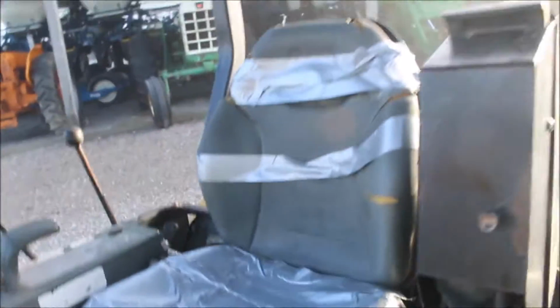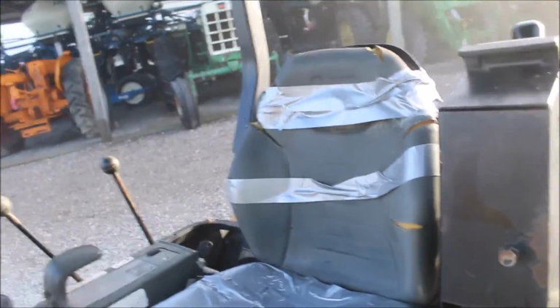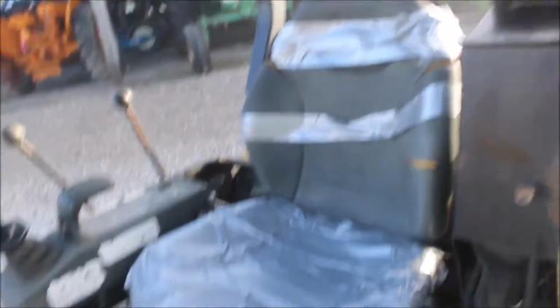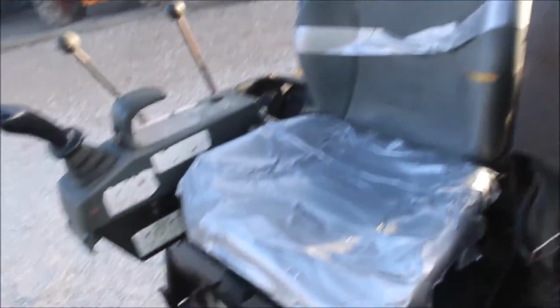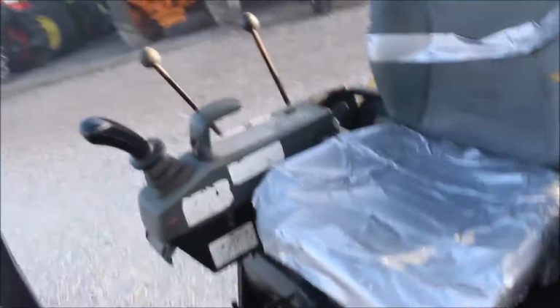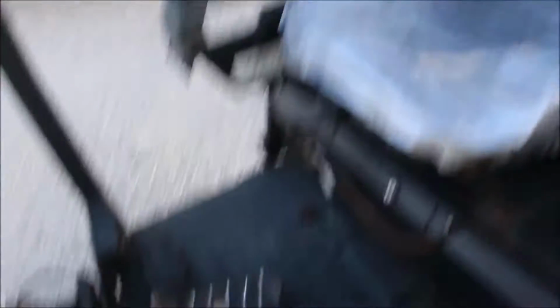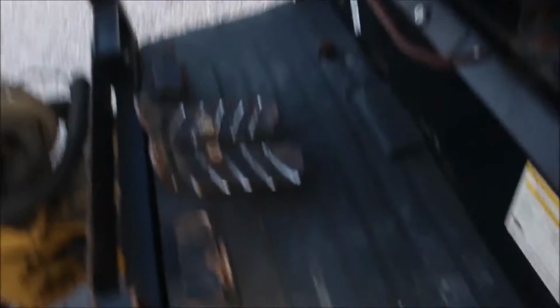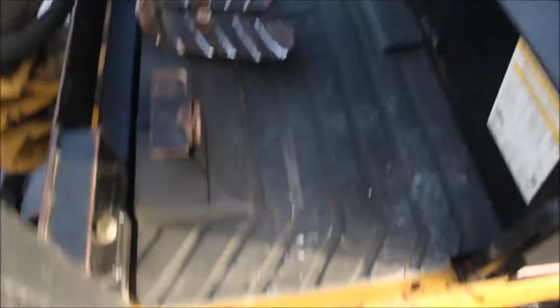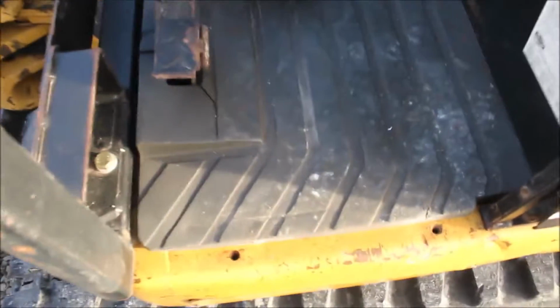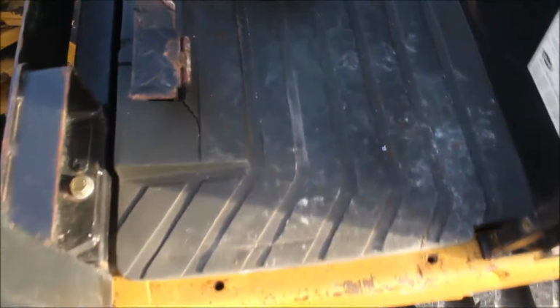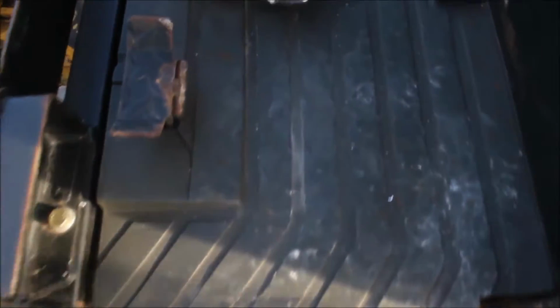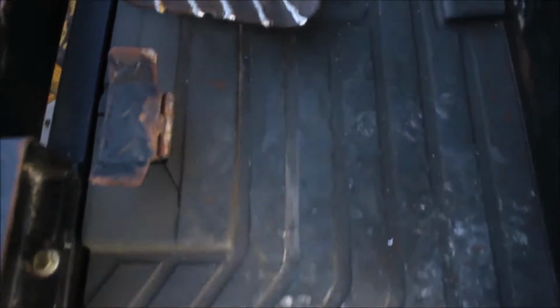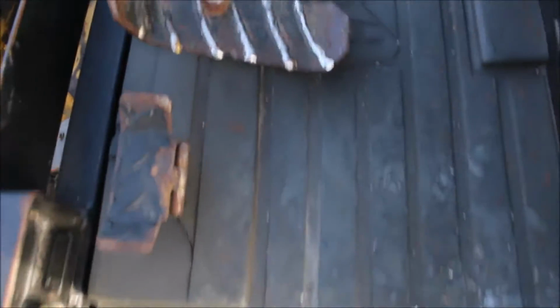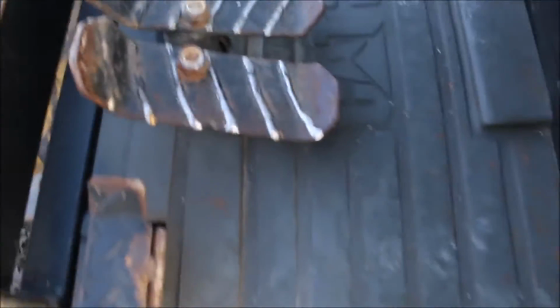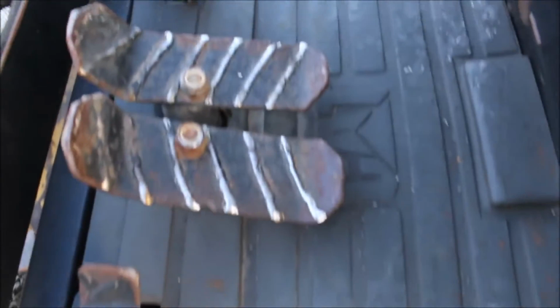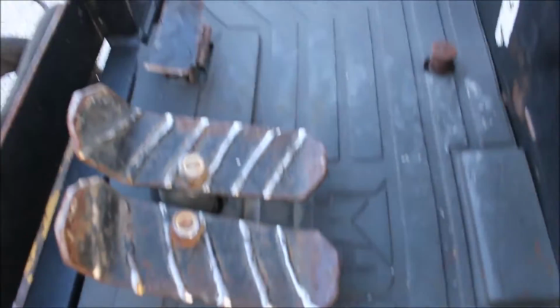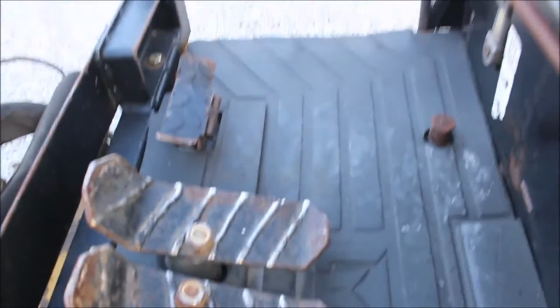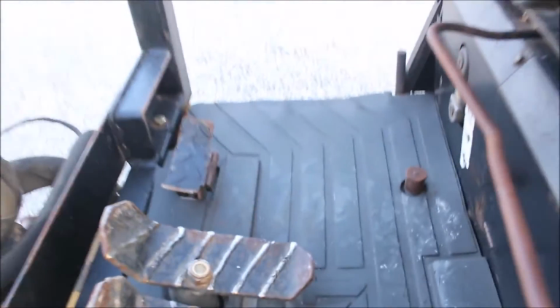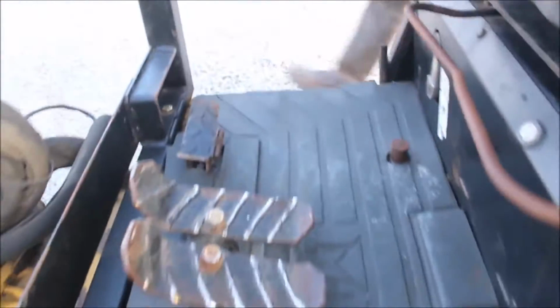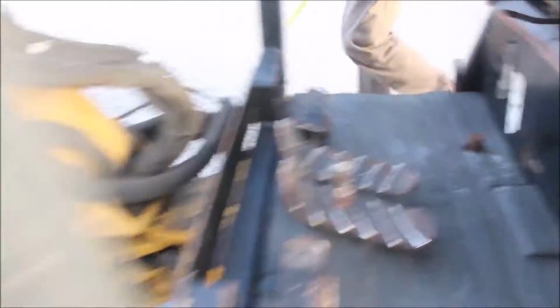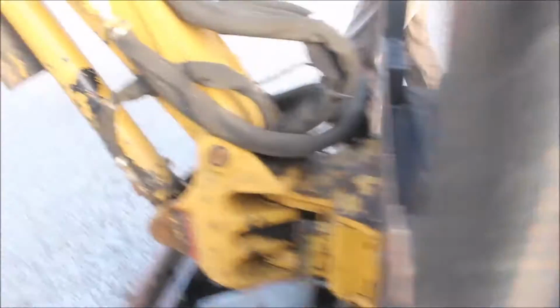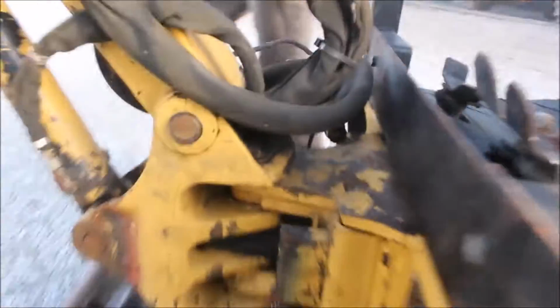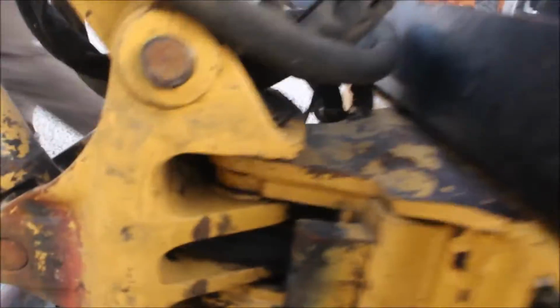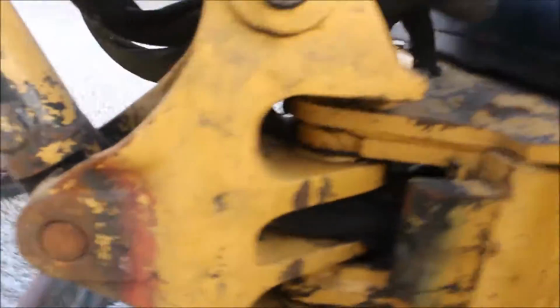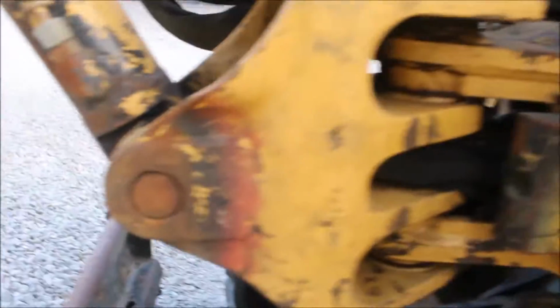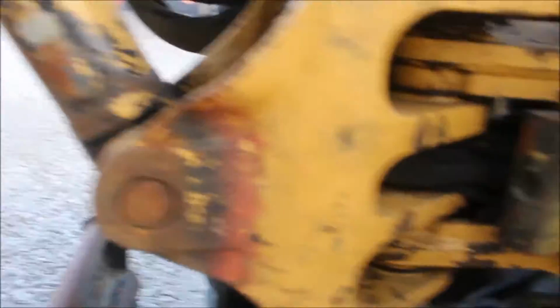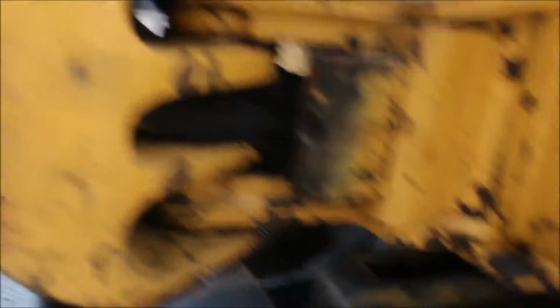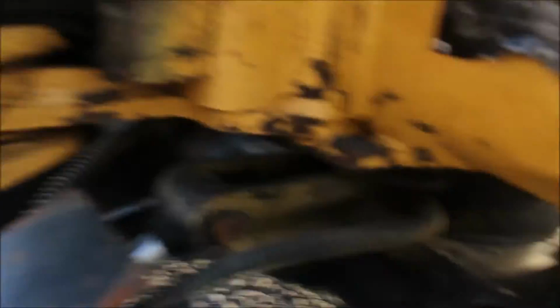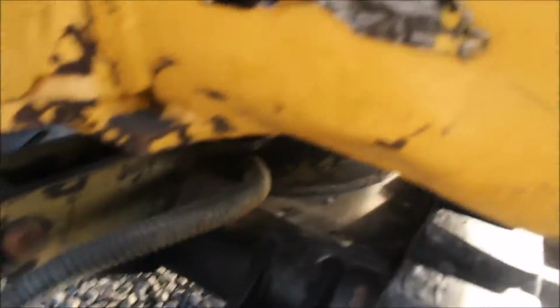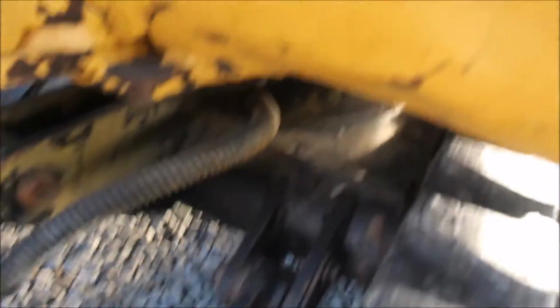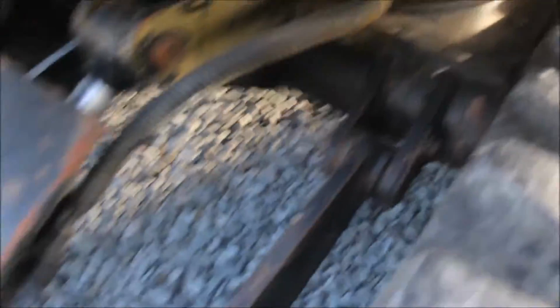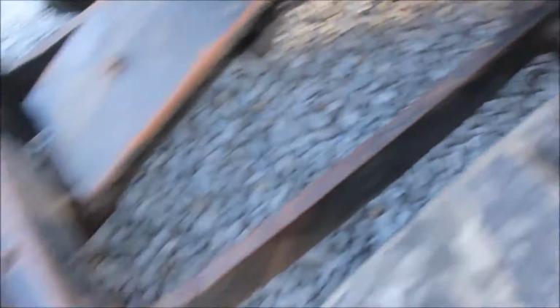It does have the original stuff down here. So it's pretty straight. It's sealed through the plate. It does have a set of auxiliary hydraulics.